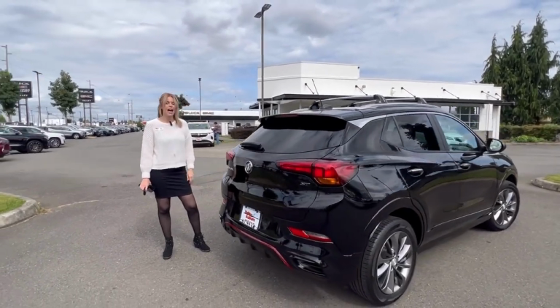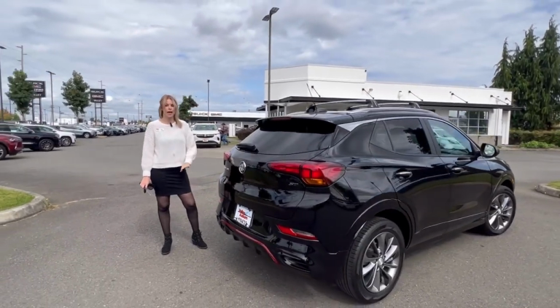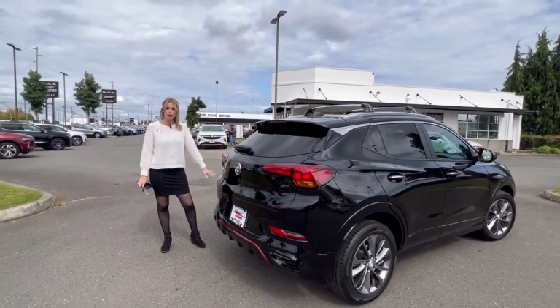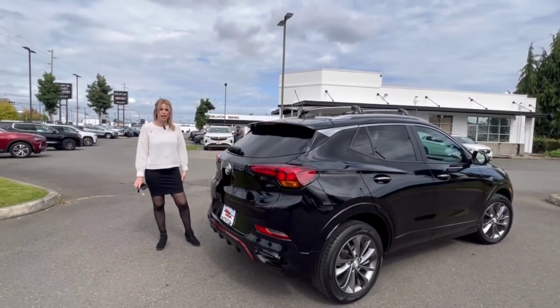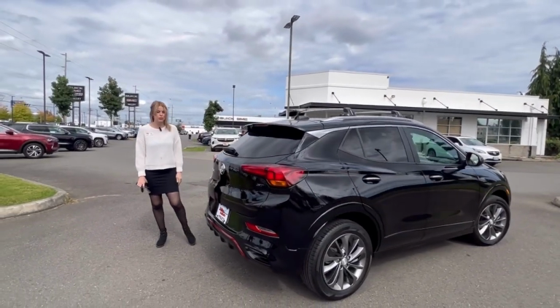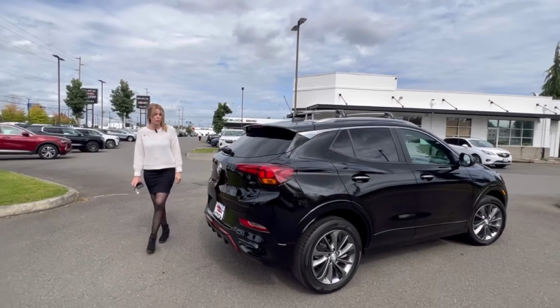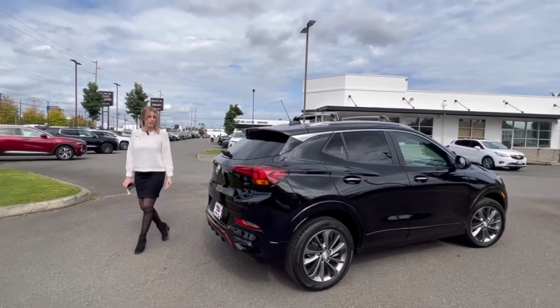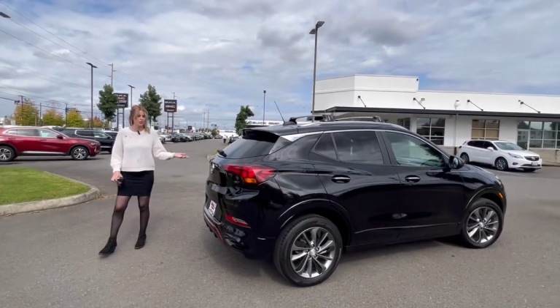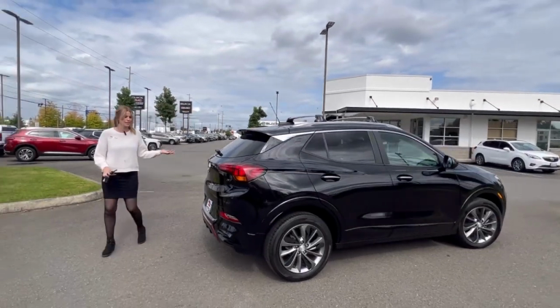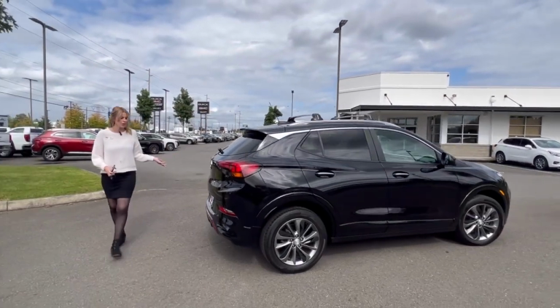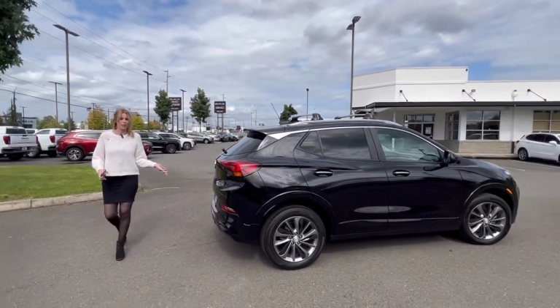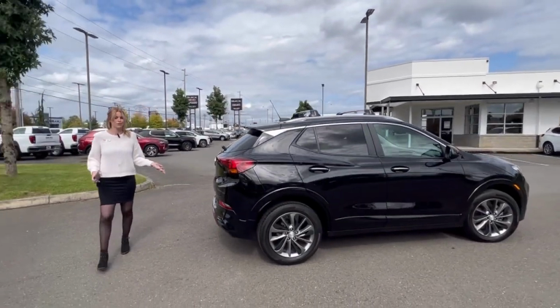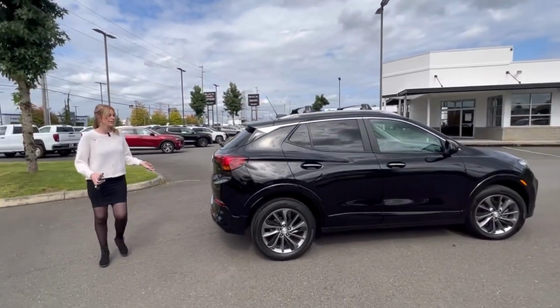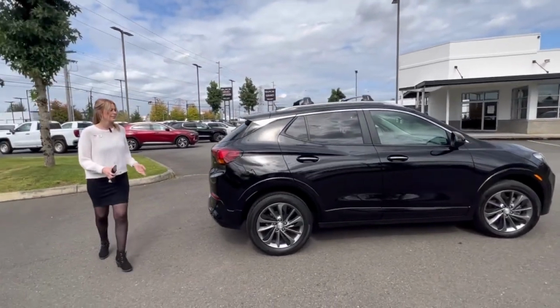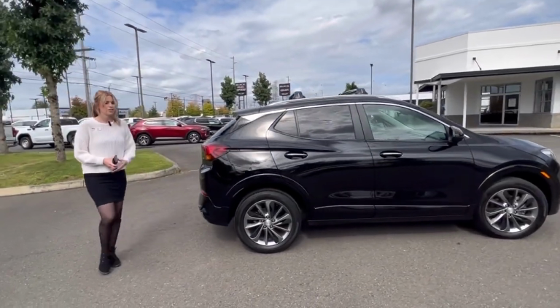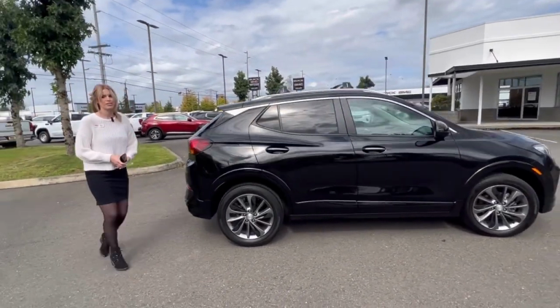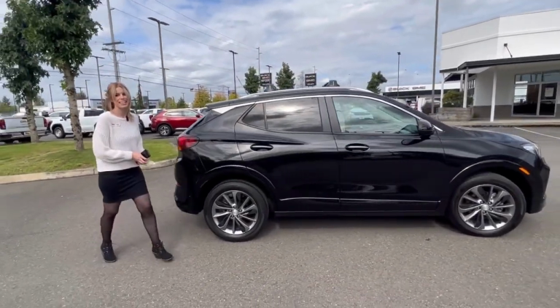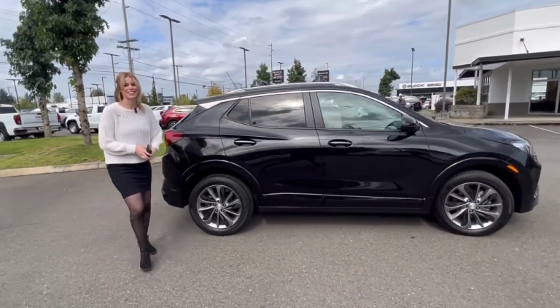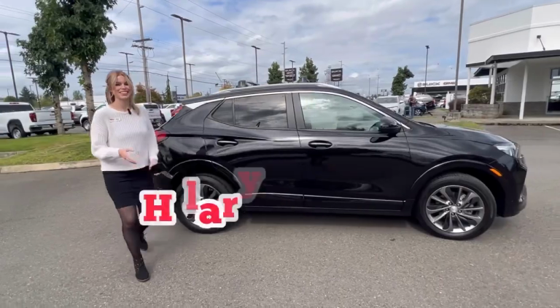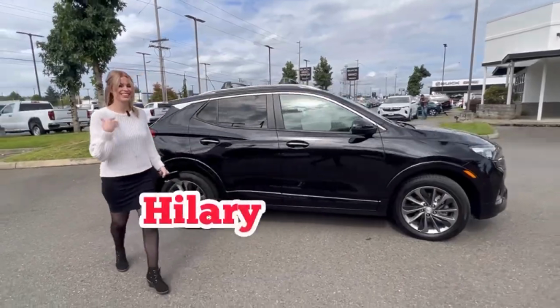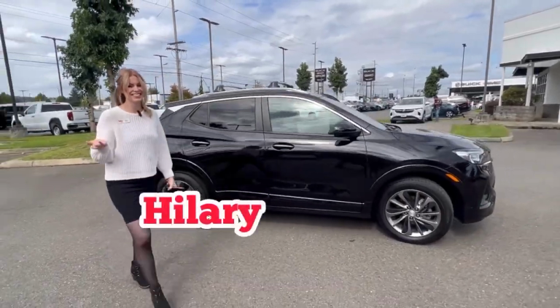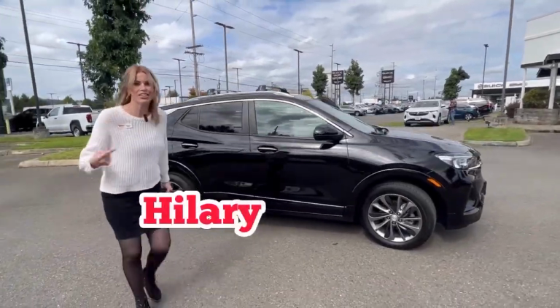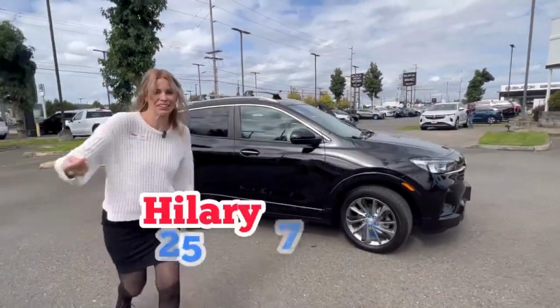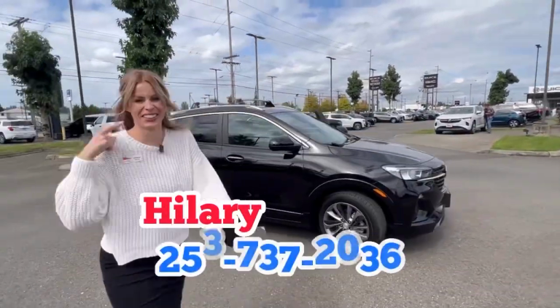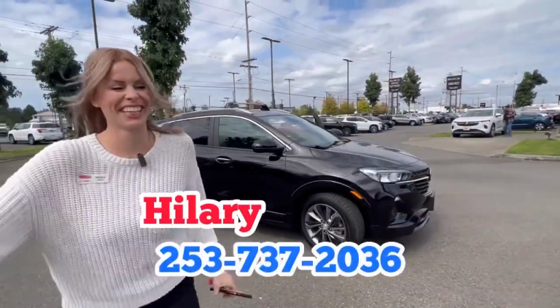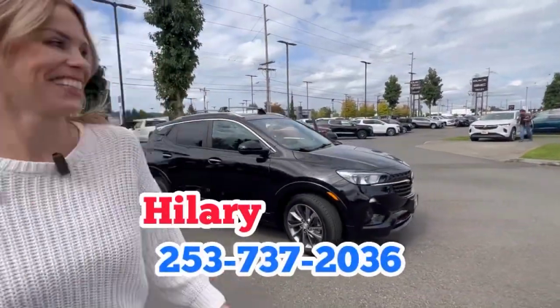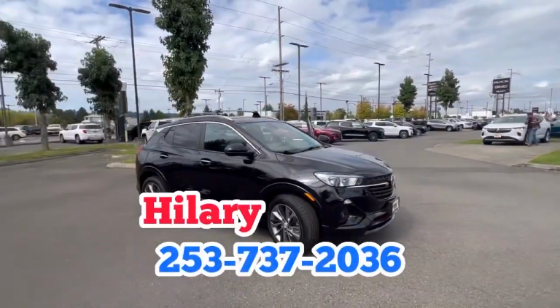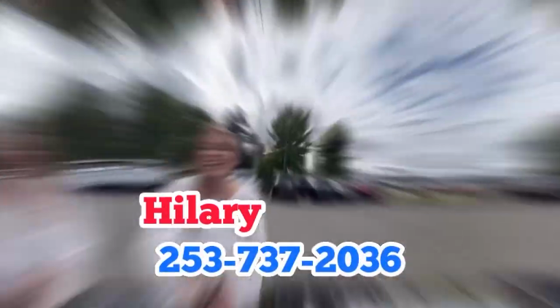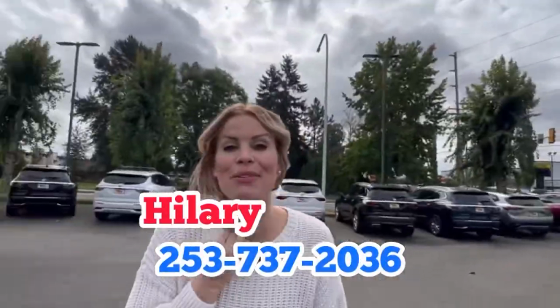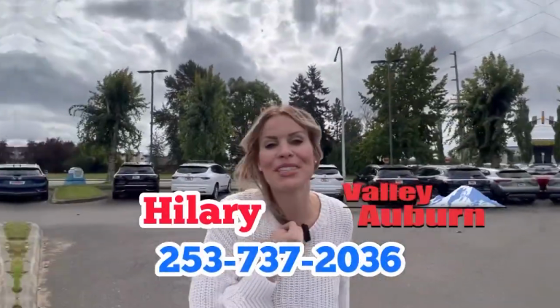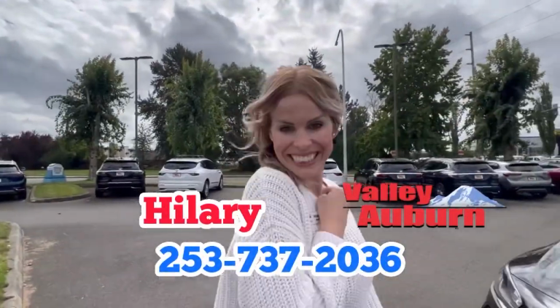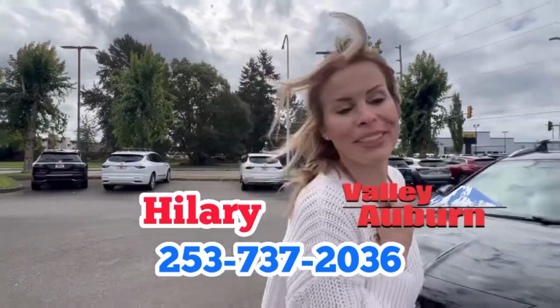I would absolutely love to help you get into this compact SUV. Just ask for me, Hillary, here at Valley Buick GMC in Auburn.